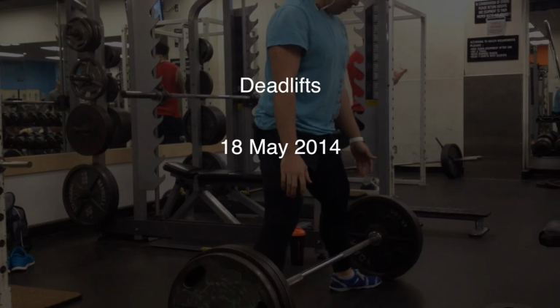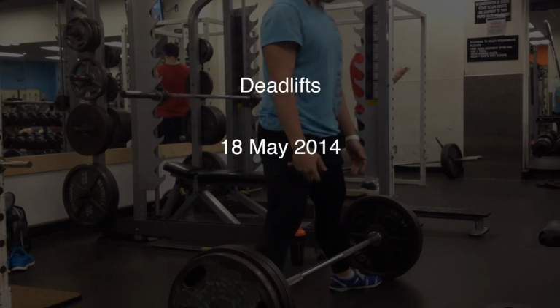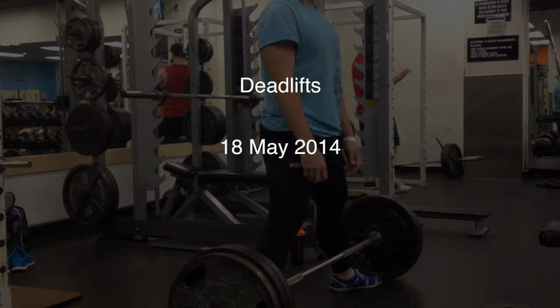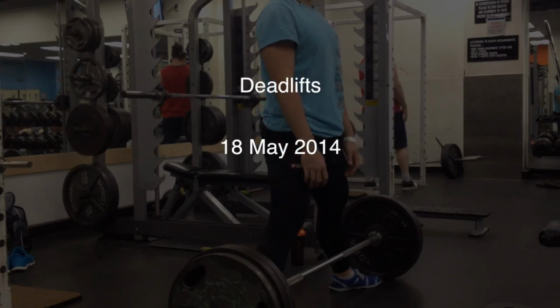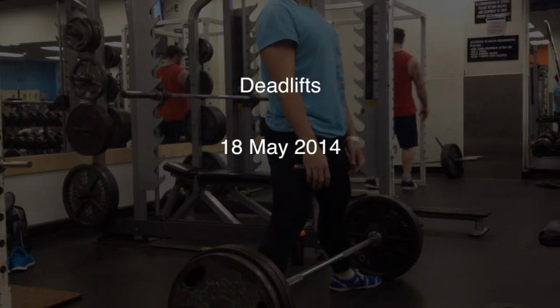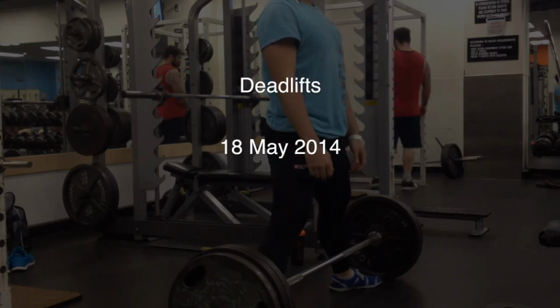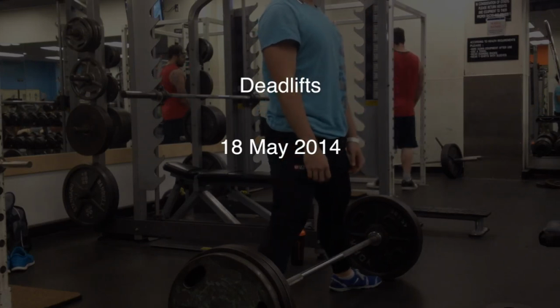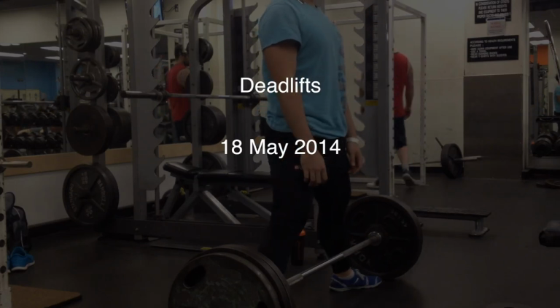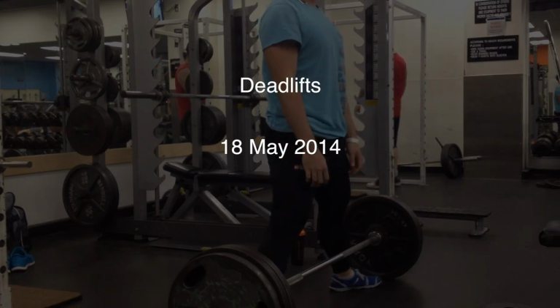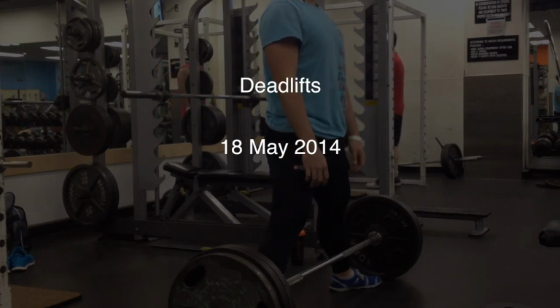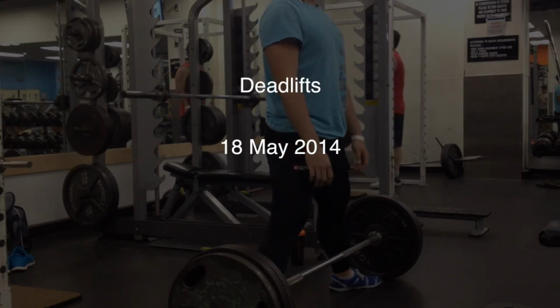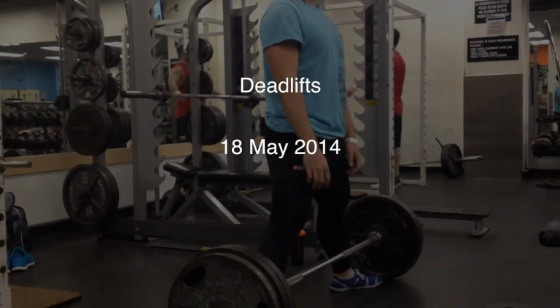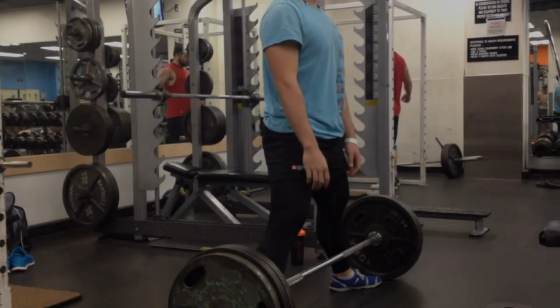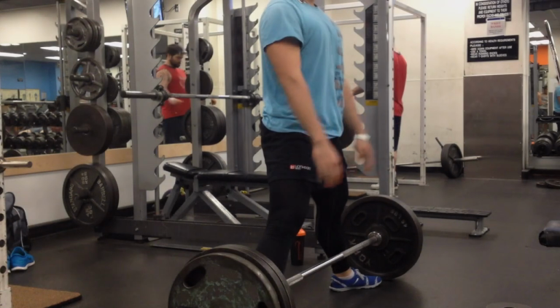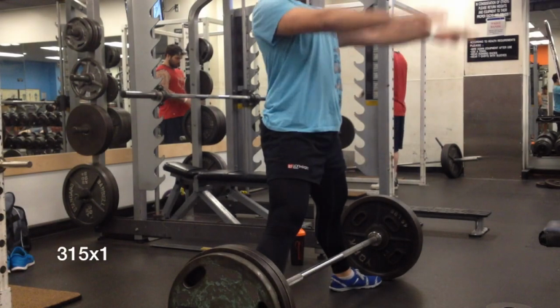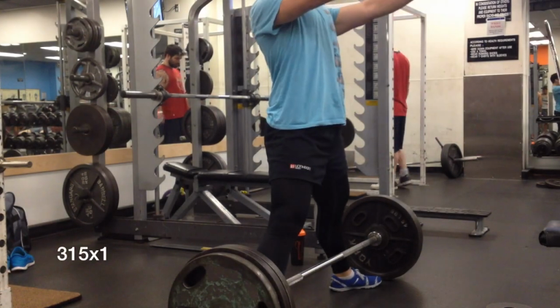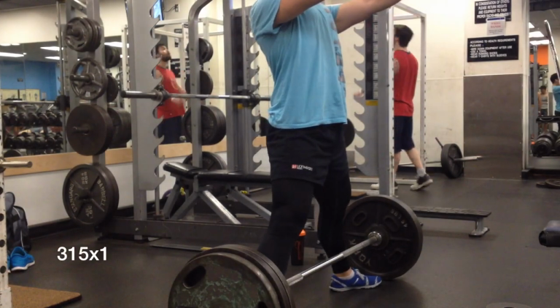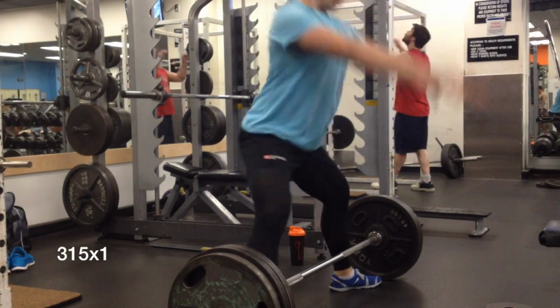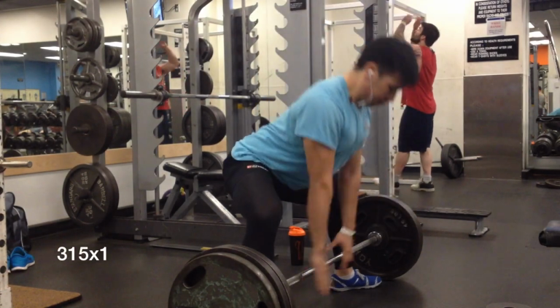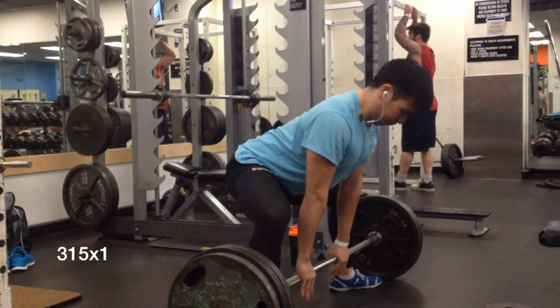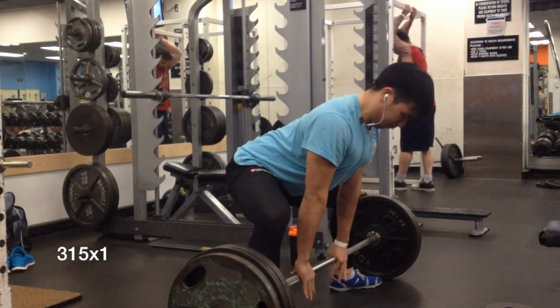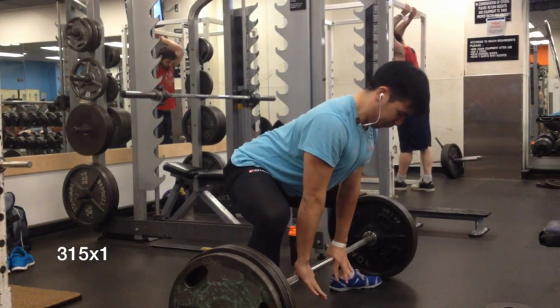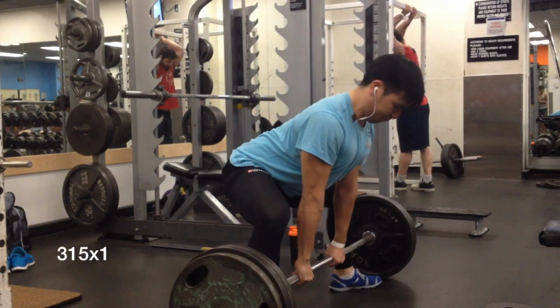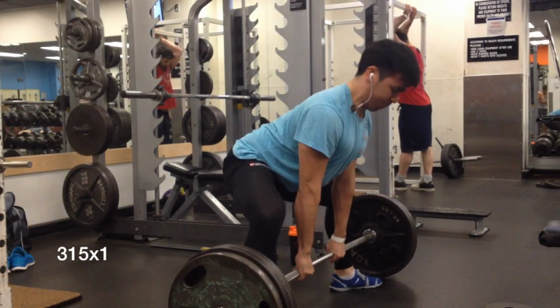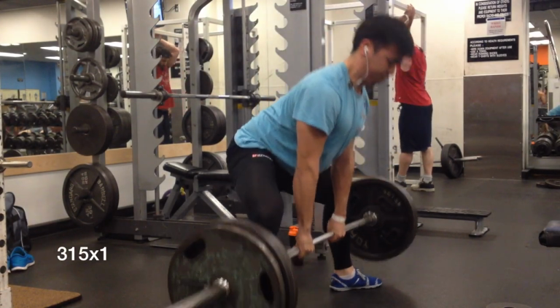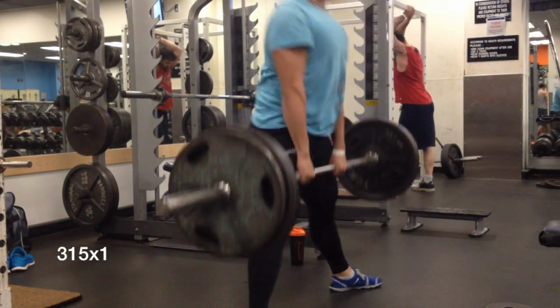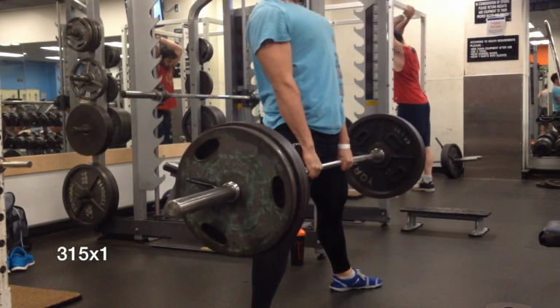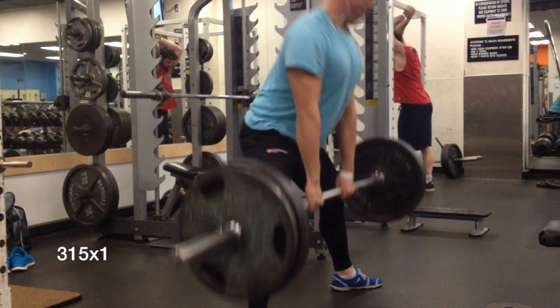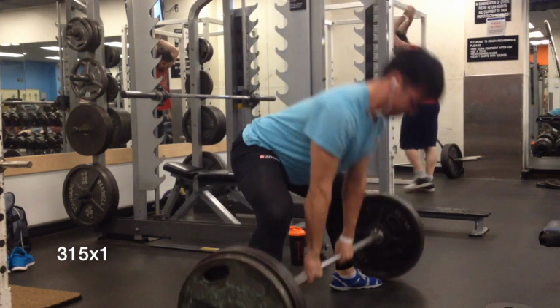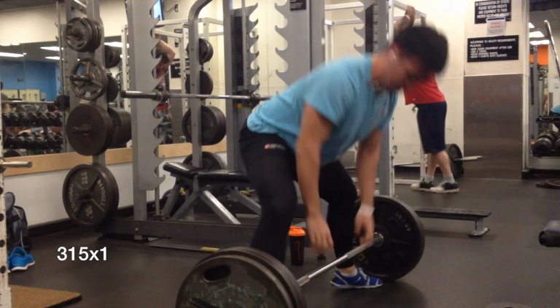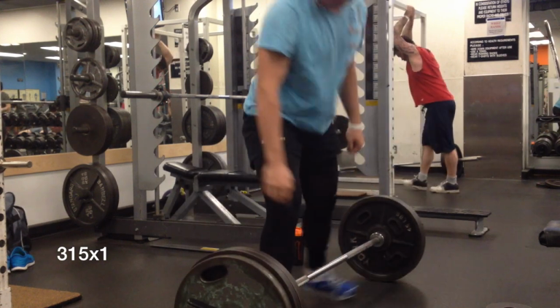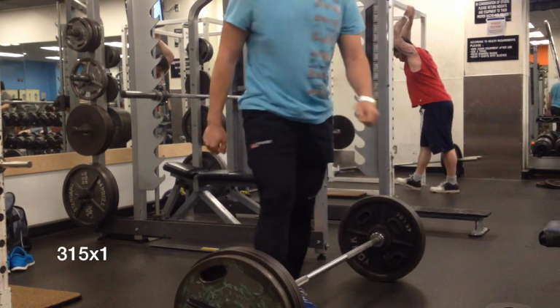Hey guys, it's Matt here and as you have read in the title, I hit a 495 PR on my deadlifts. This was a huge milestone for me and I'm just so excited to share this video with you guys.